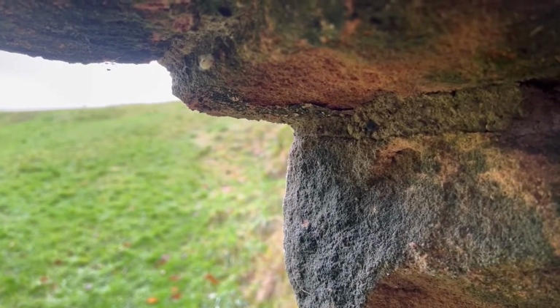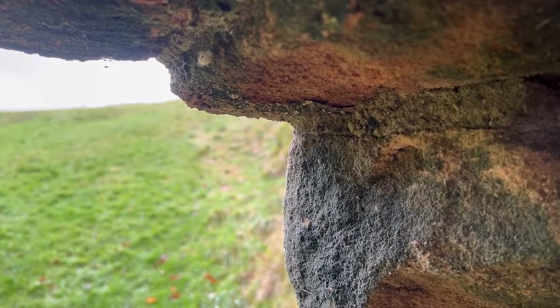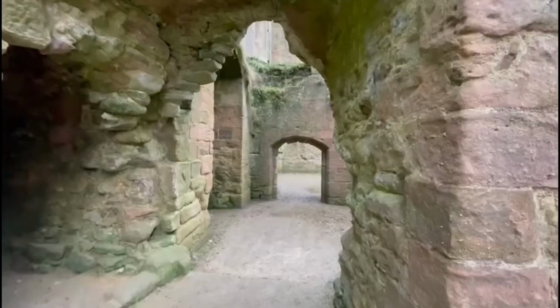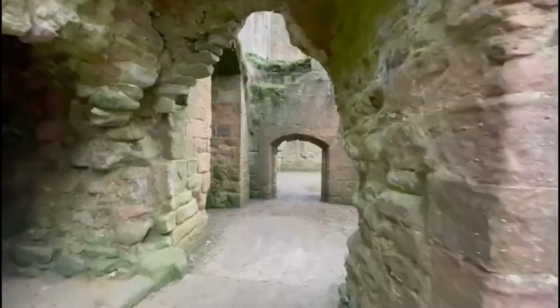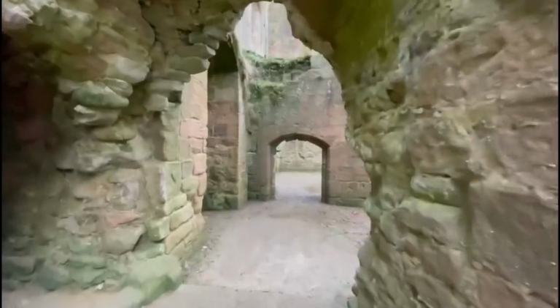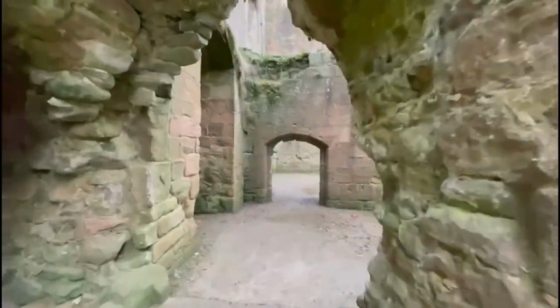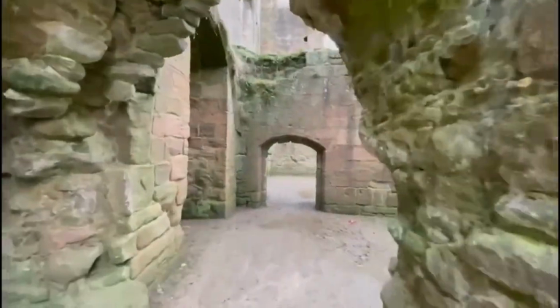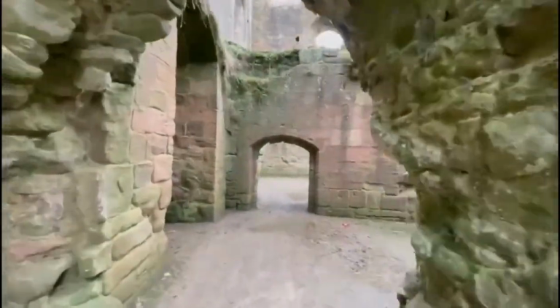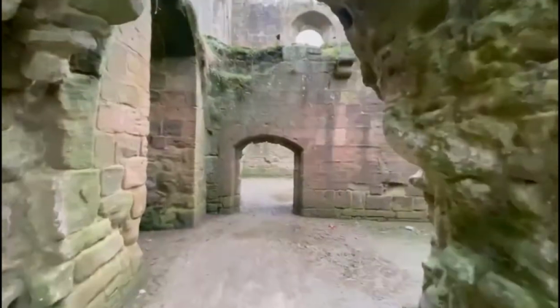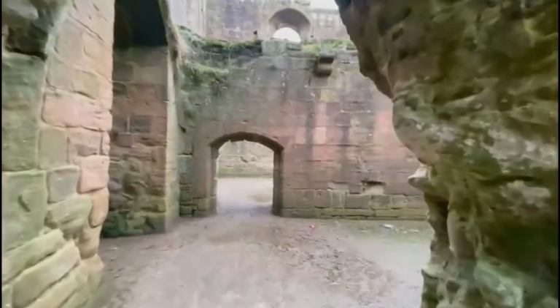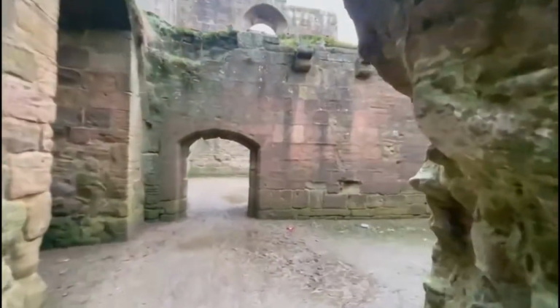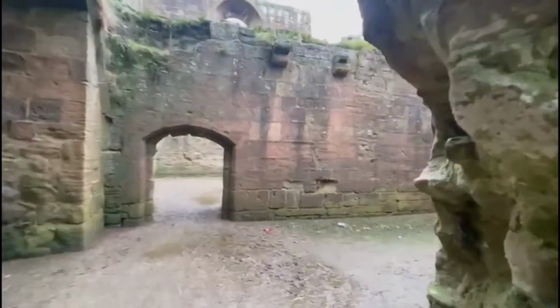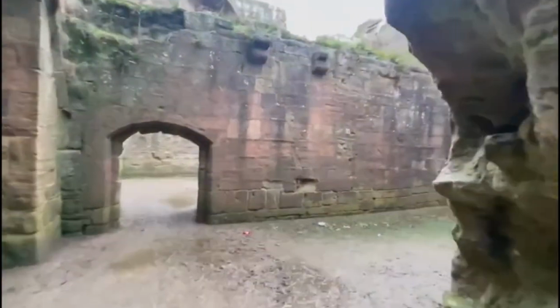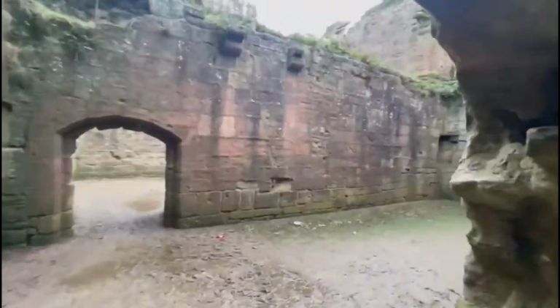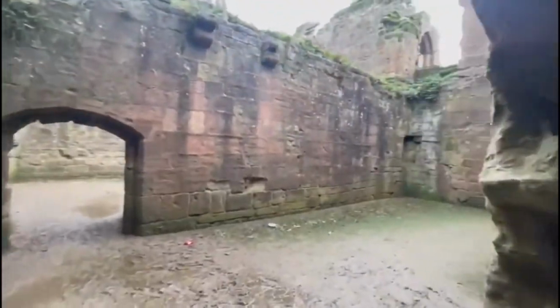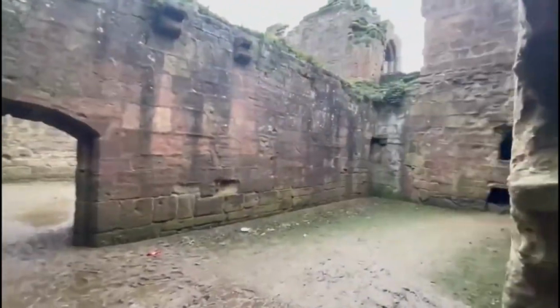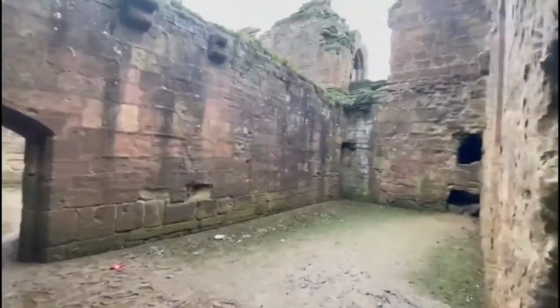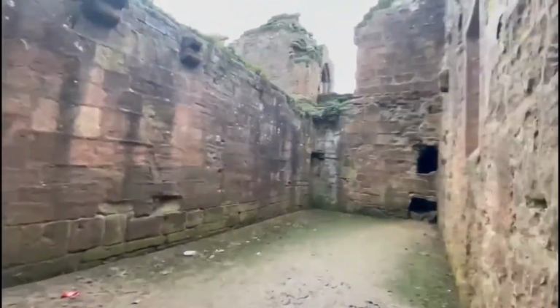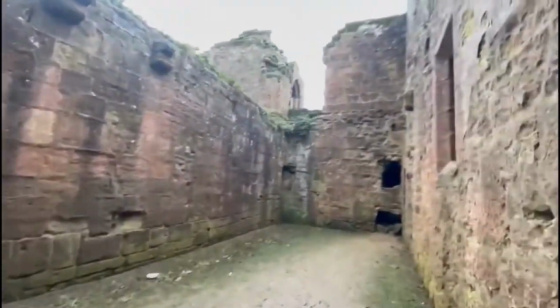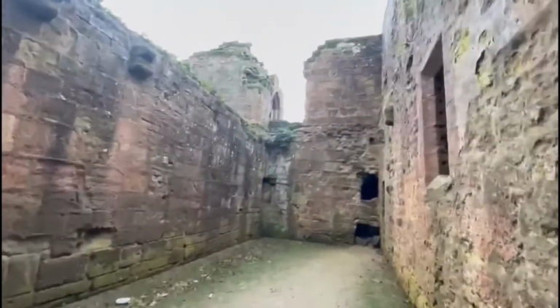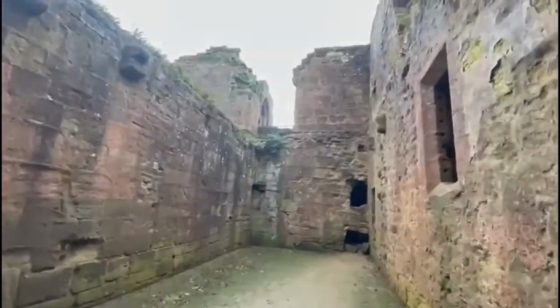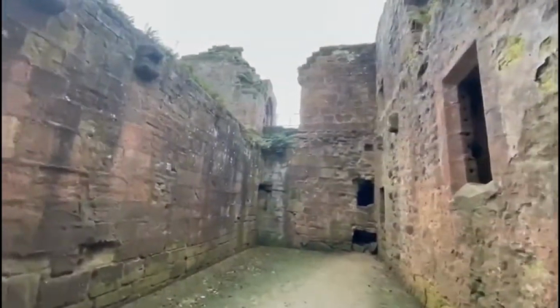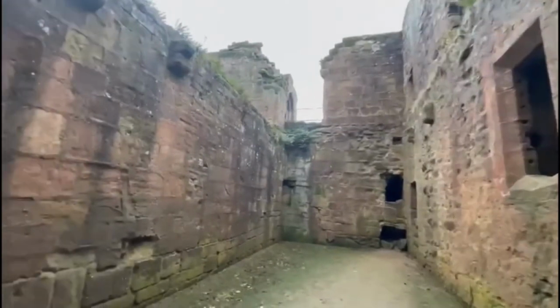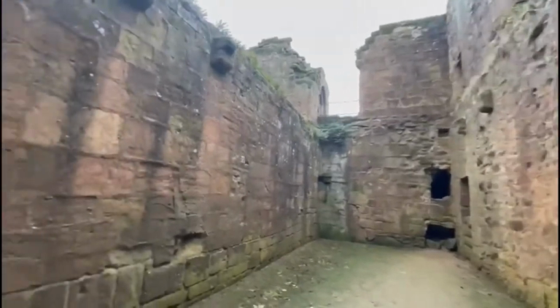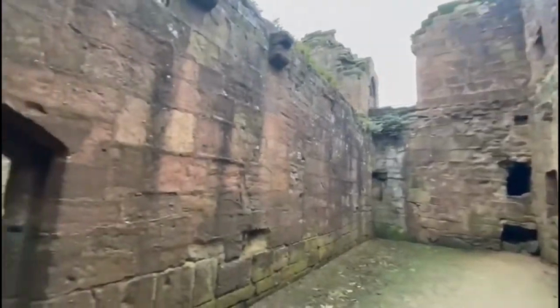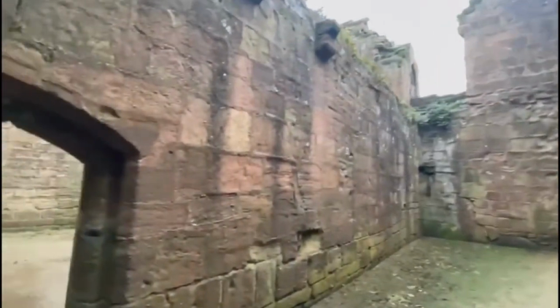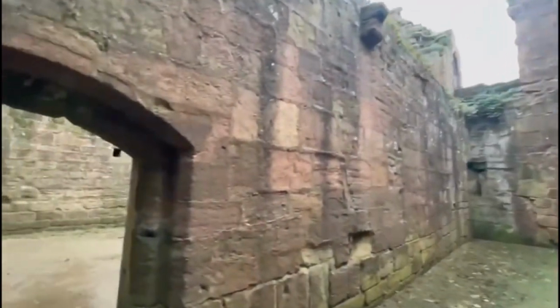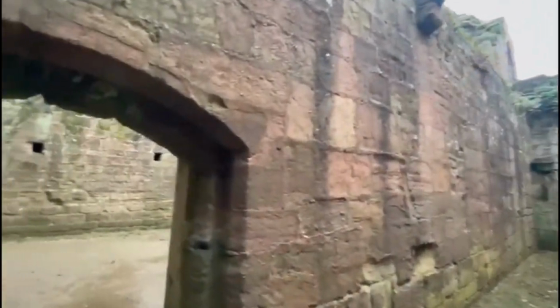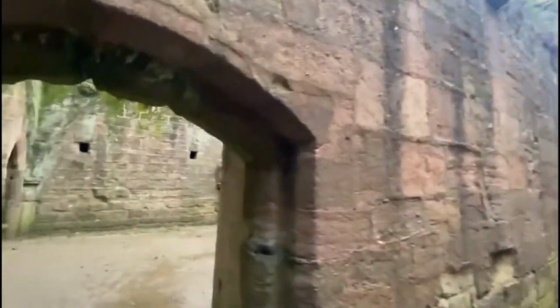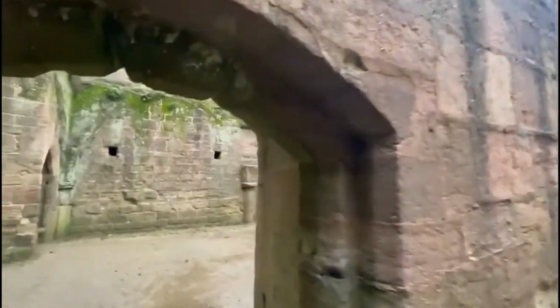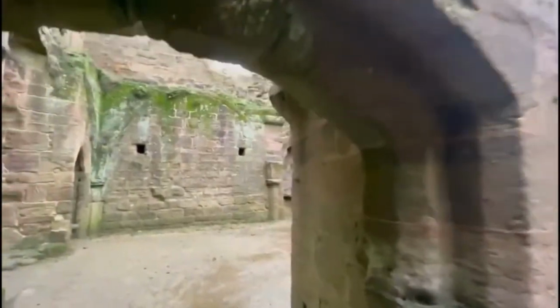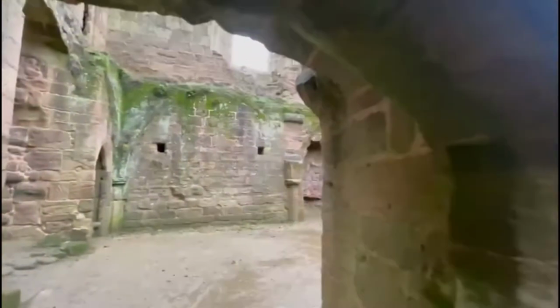With passages, private chambers and a great hall comprised of several floors with accessible doorways and staircases, the castle is a wonder to explore and step into the history savoured in the stone walls.